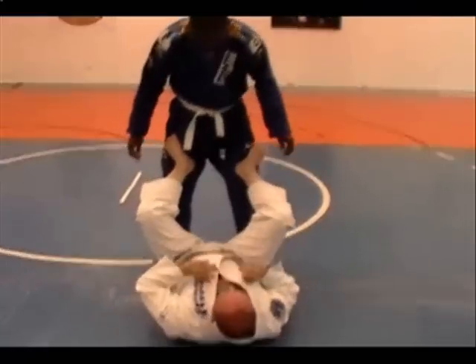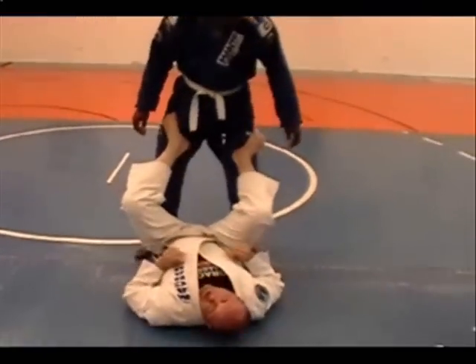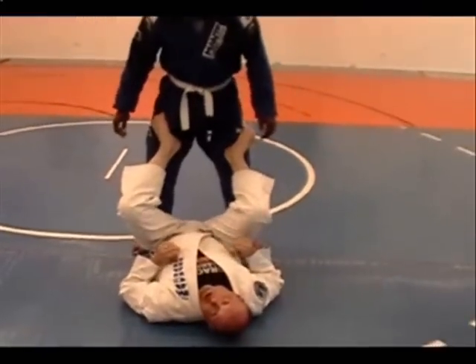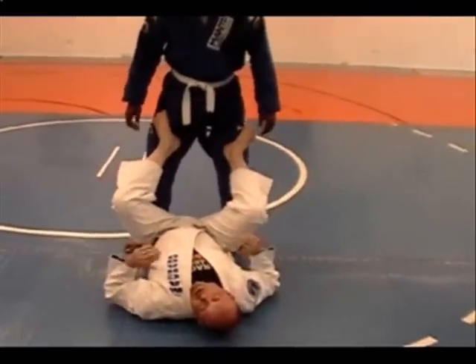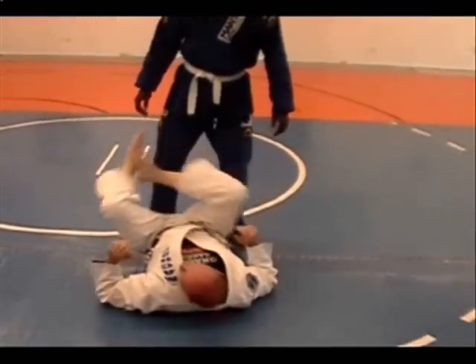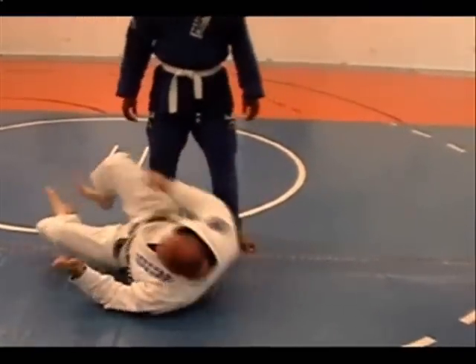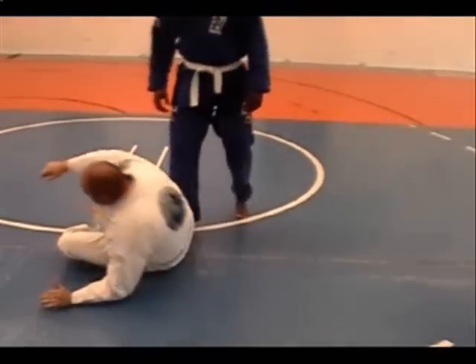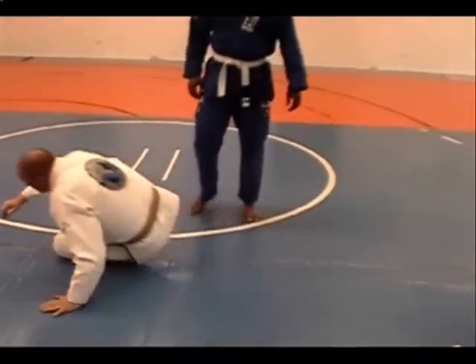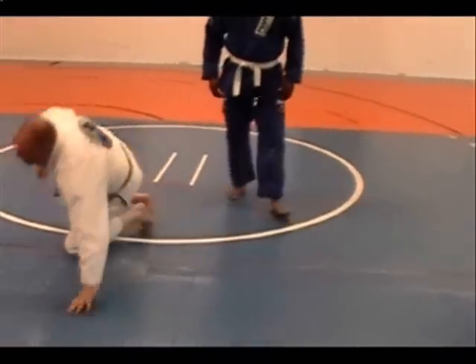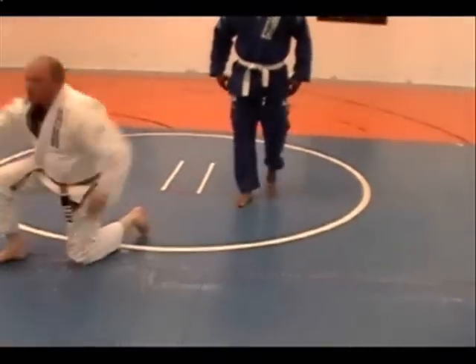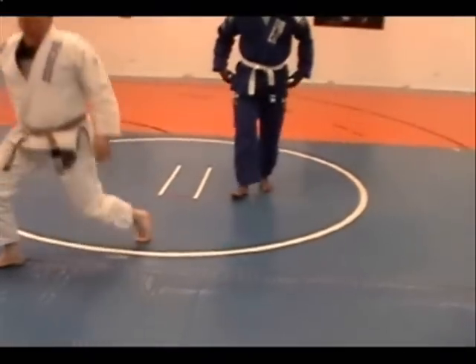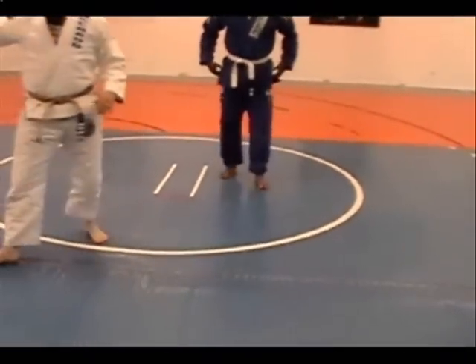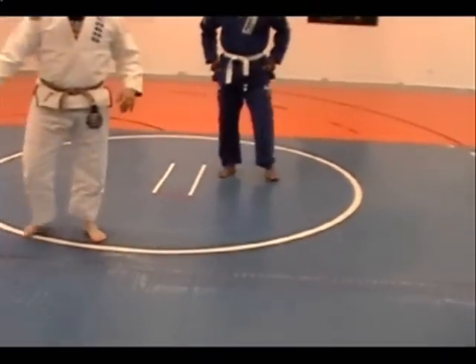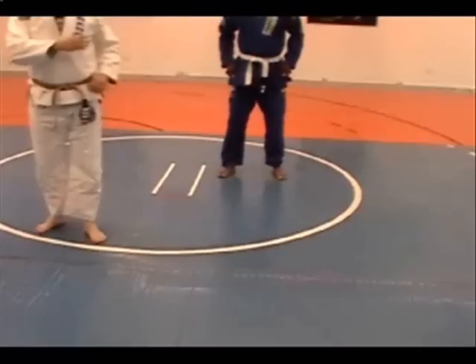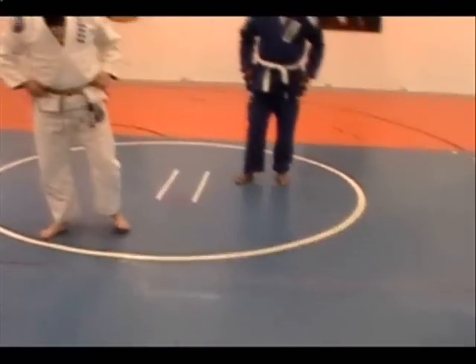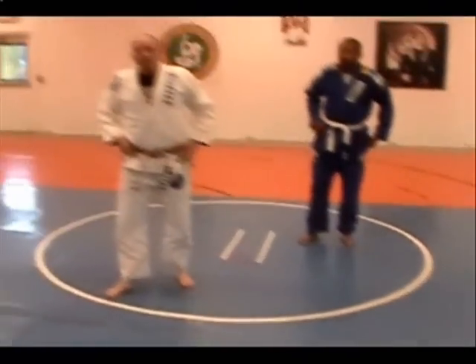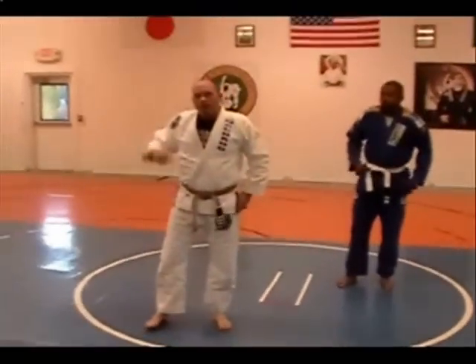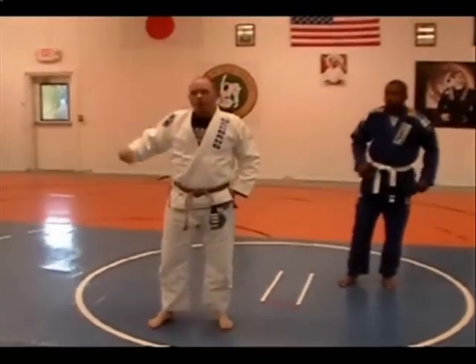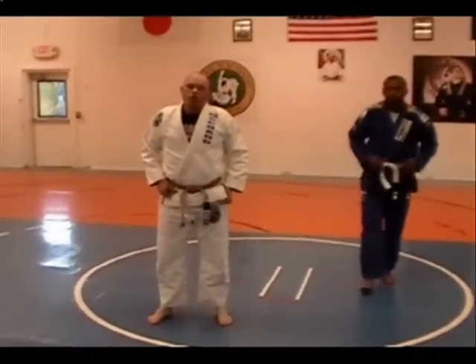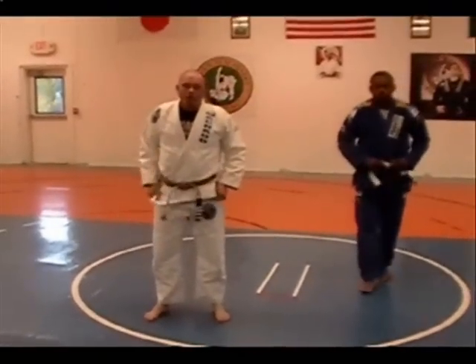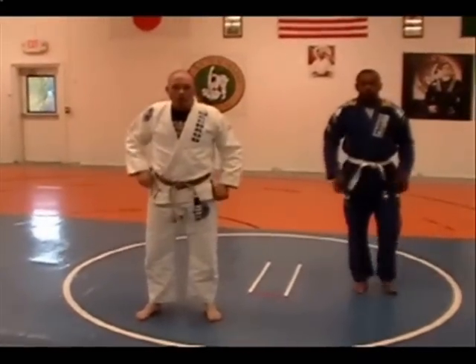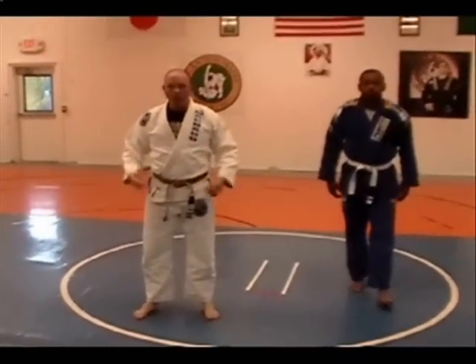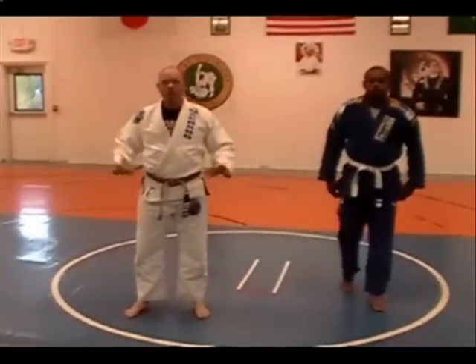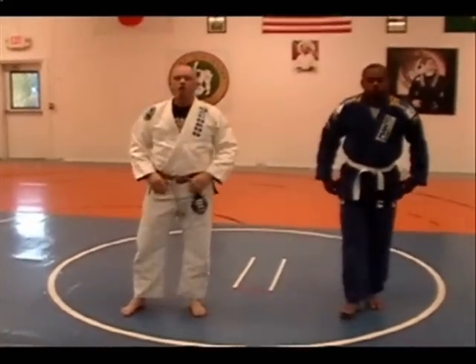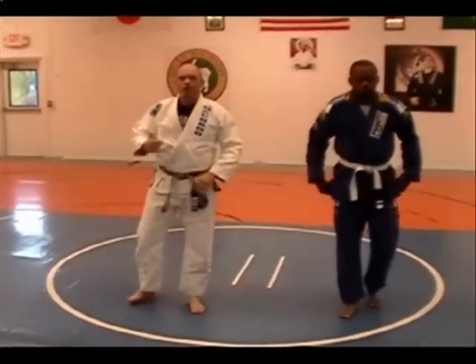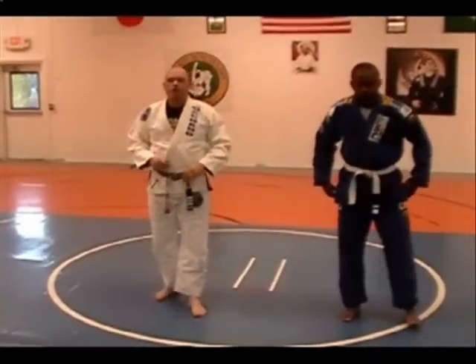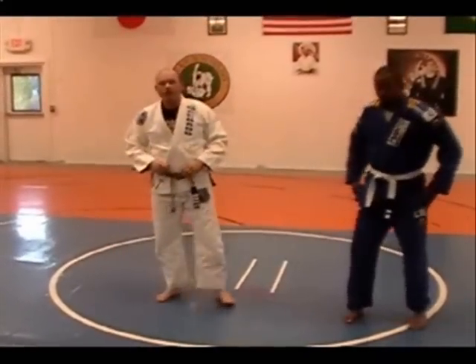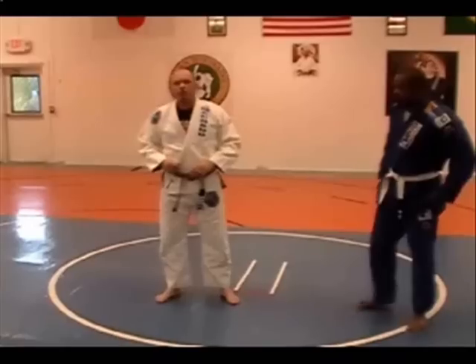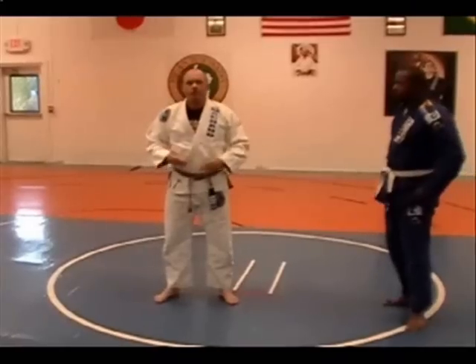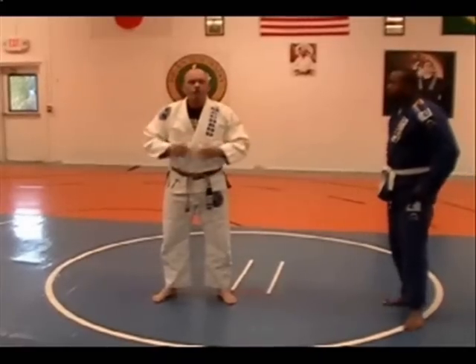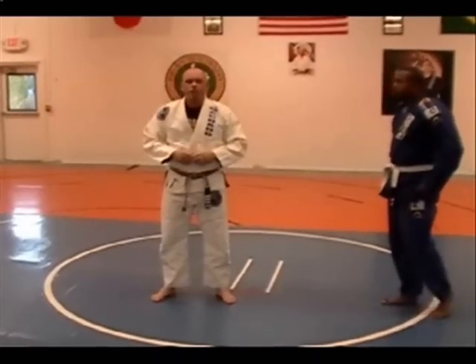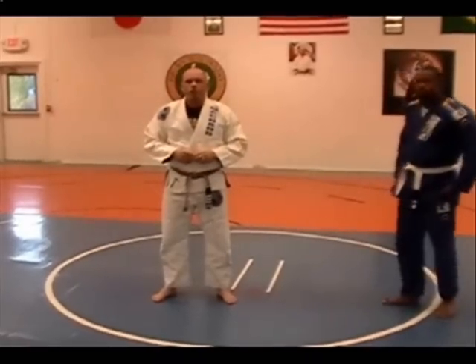Like so. We usually go all the way down the length of the mat and then switch our partners. So it's a fun drill — try it in your kids class, your adult class. It's a good hip escape drill.